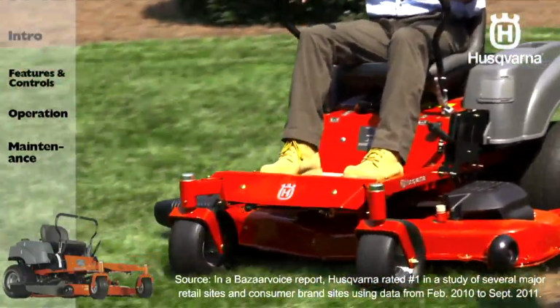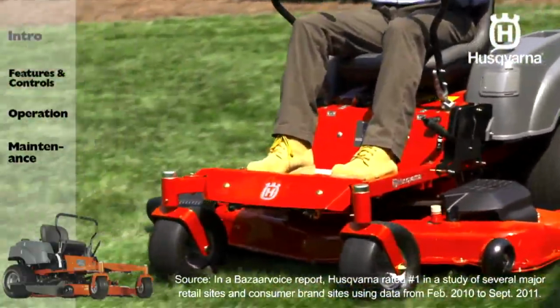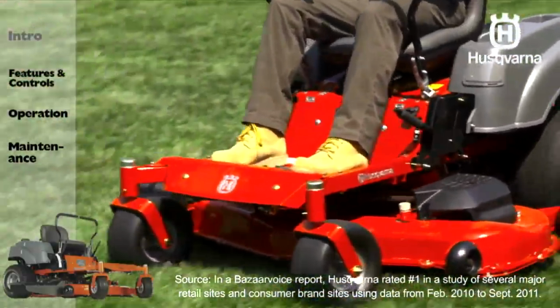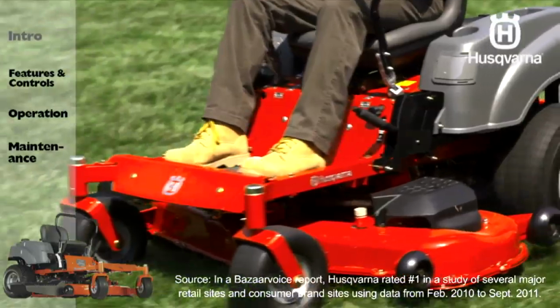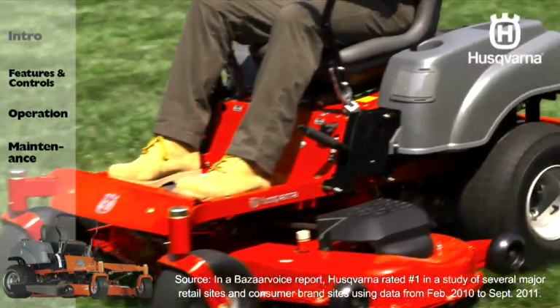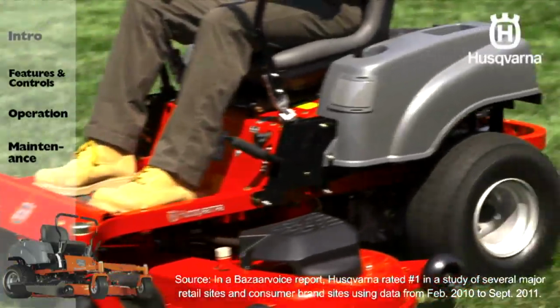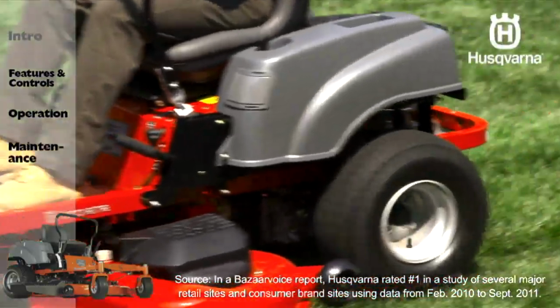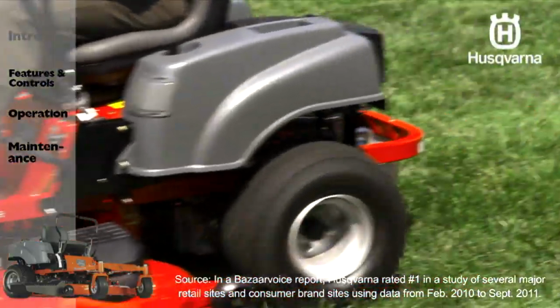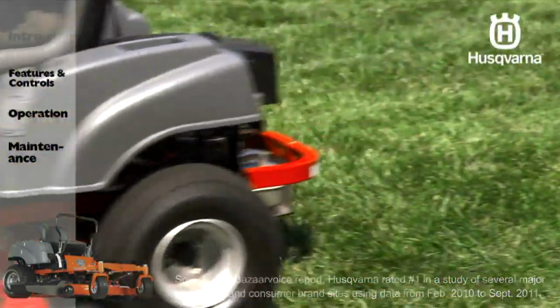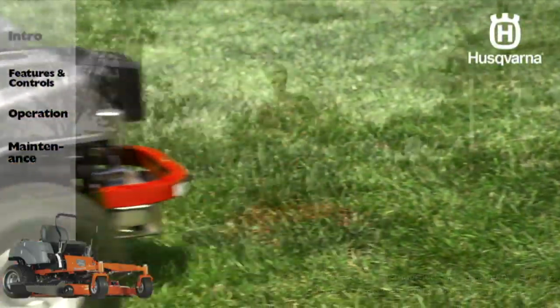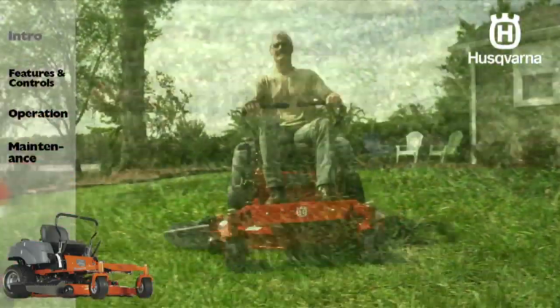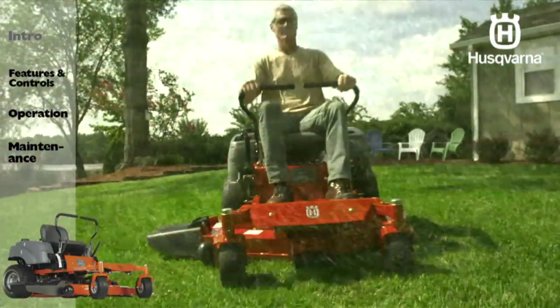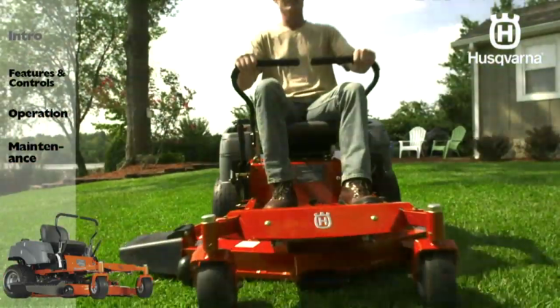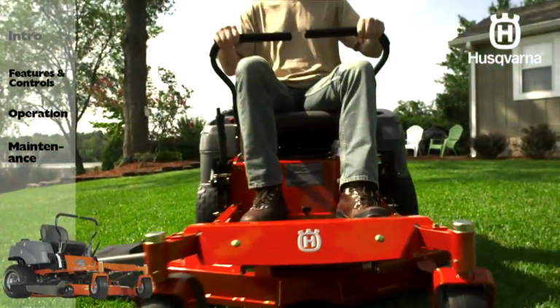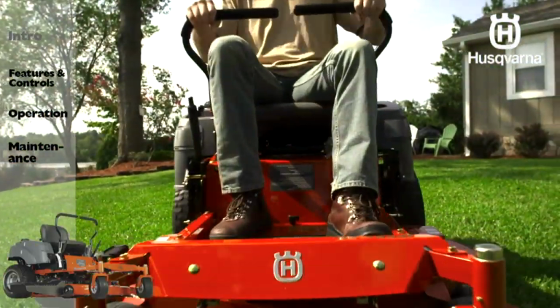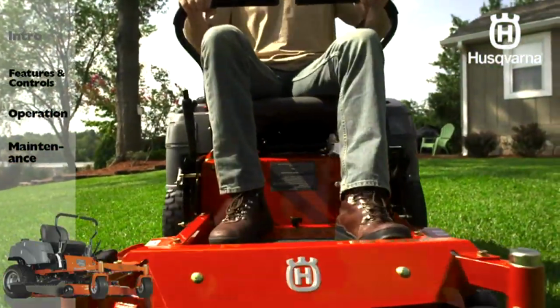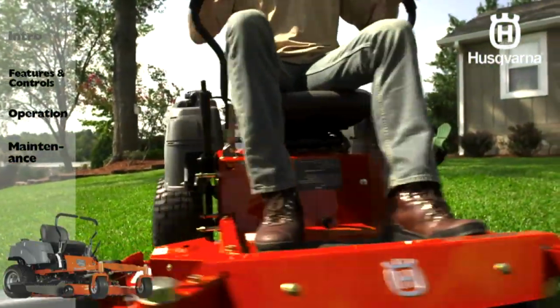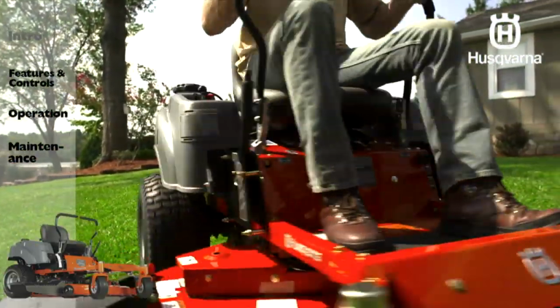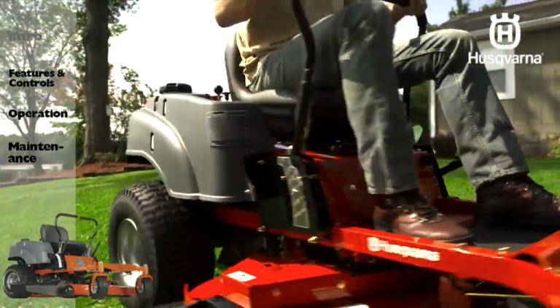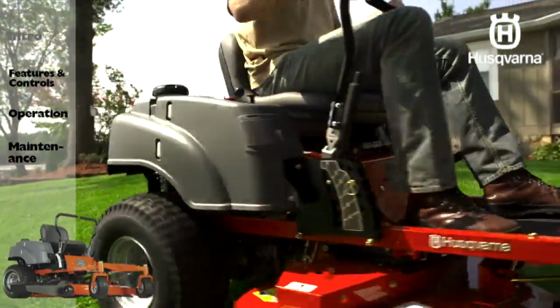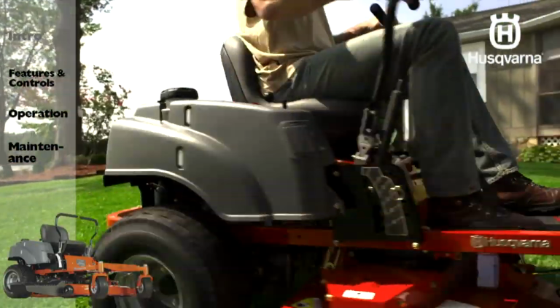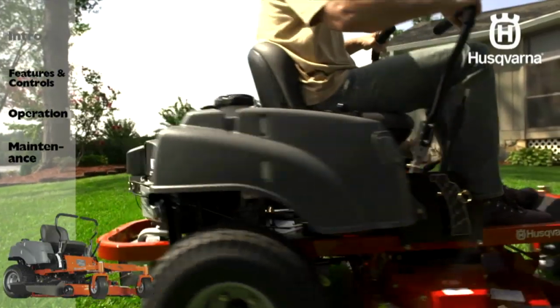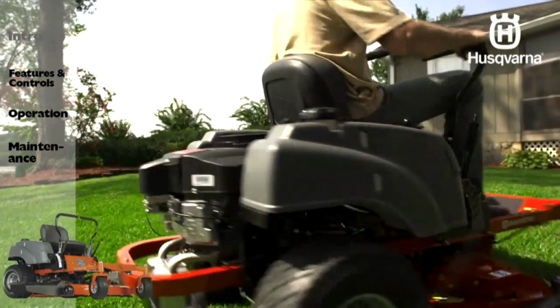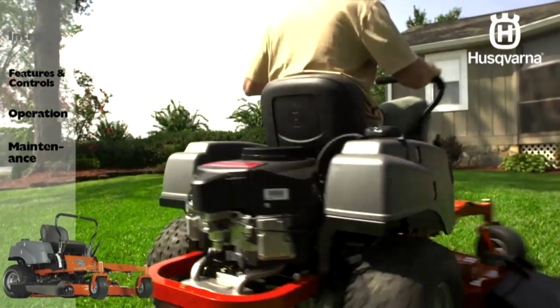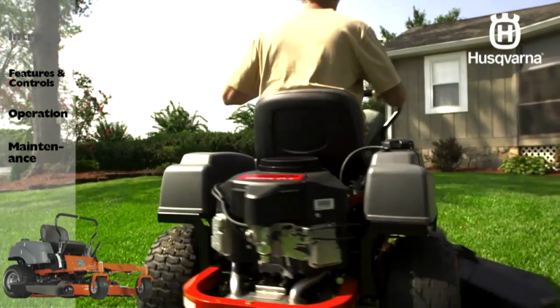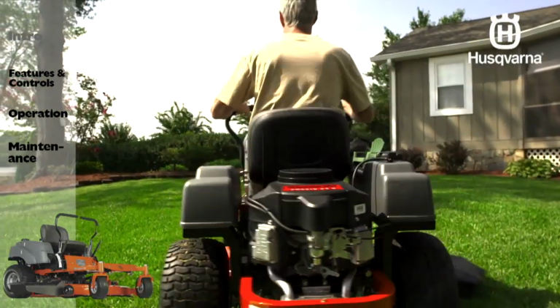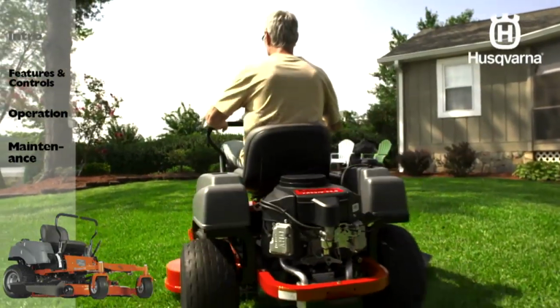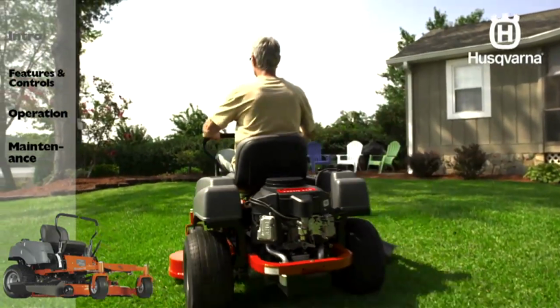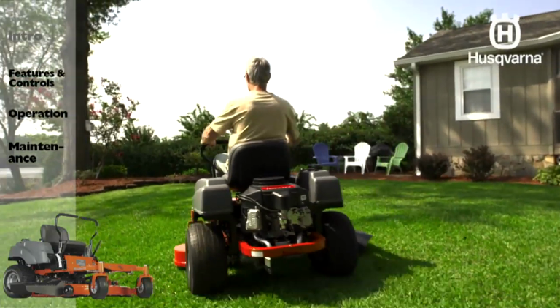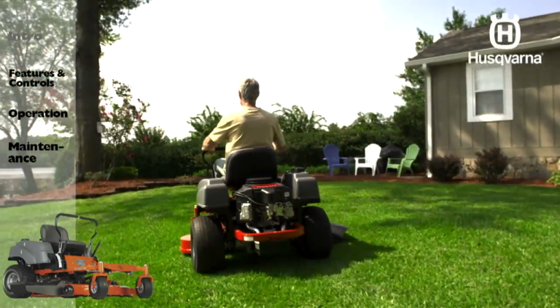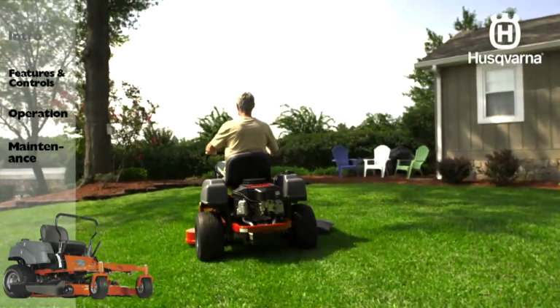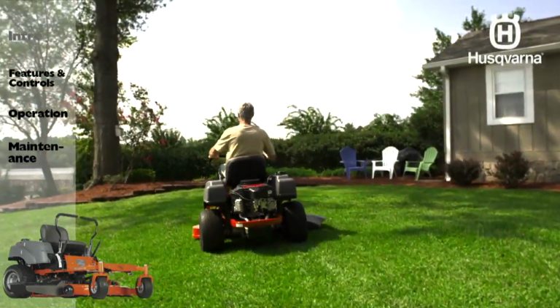Husqvarna produces the top-rated outdoor power products available in the market today. When you purchase a Husqvarna zero-turn mower, you know you're getting the best.